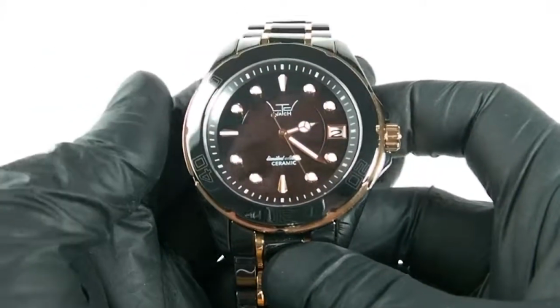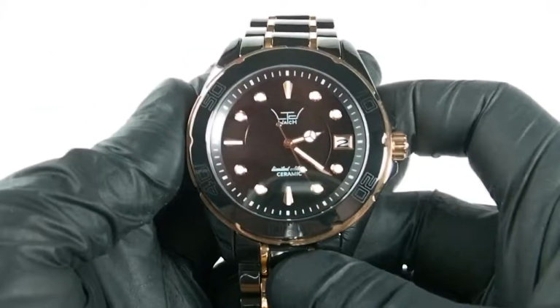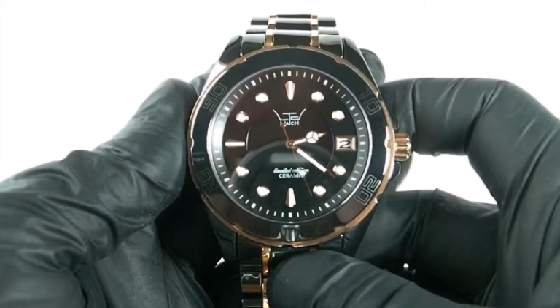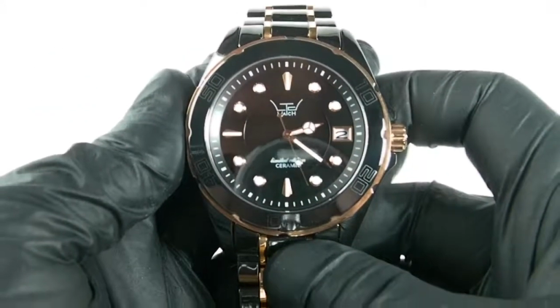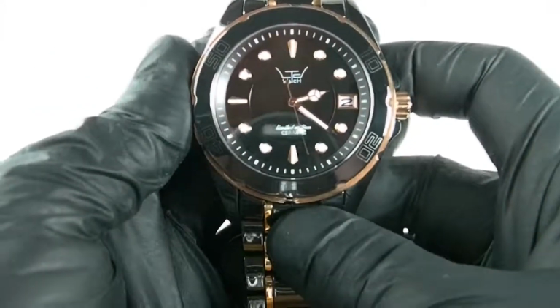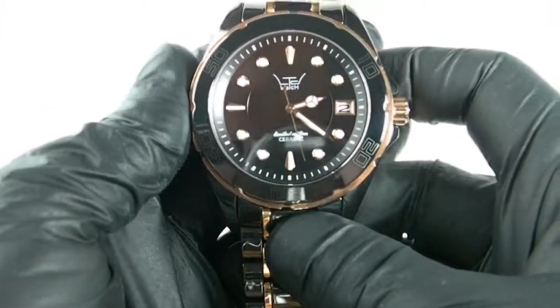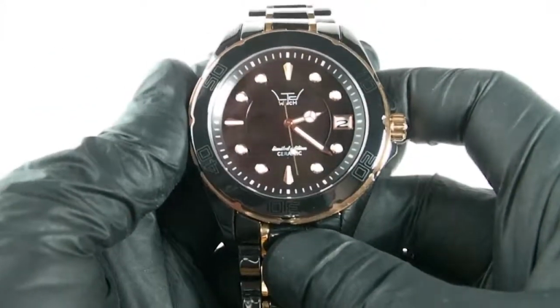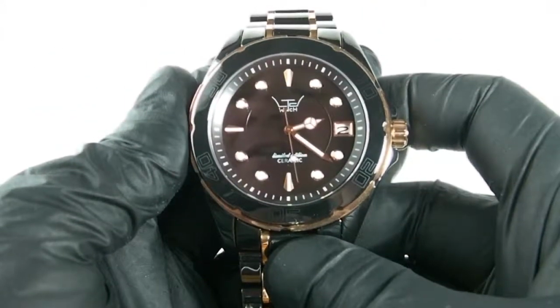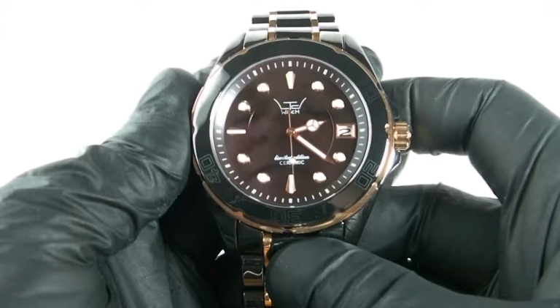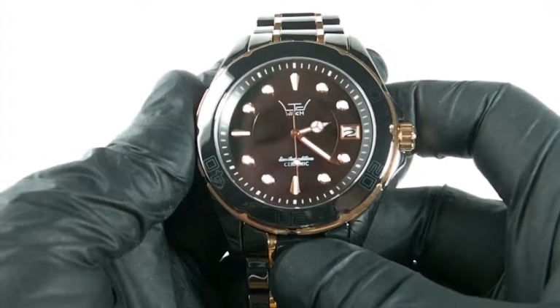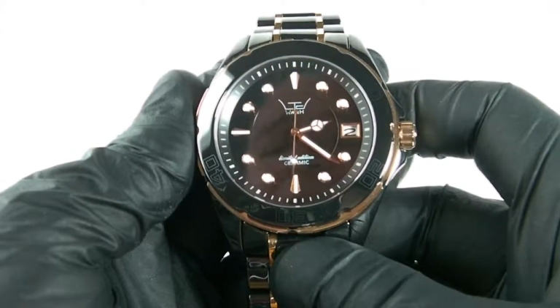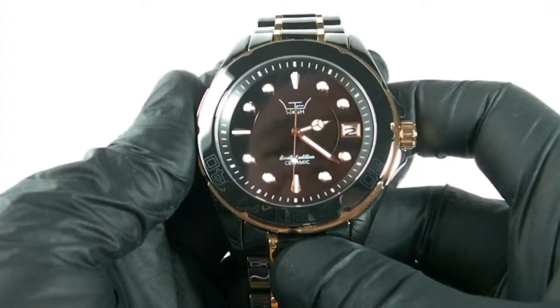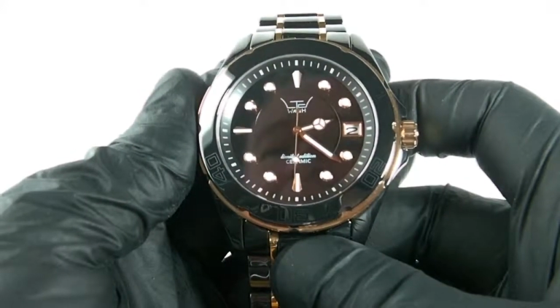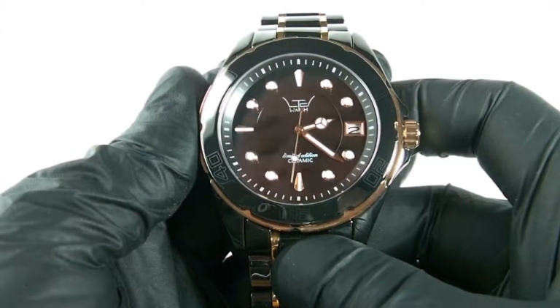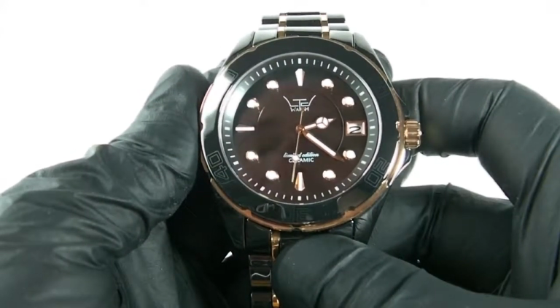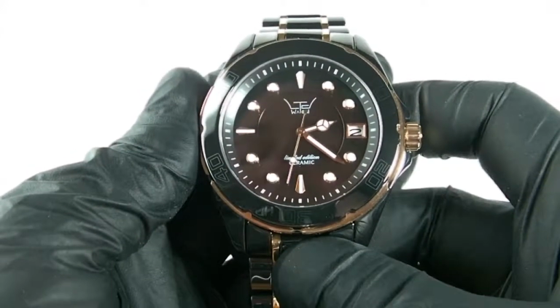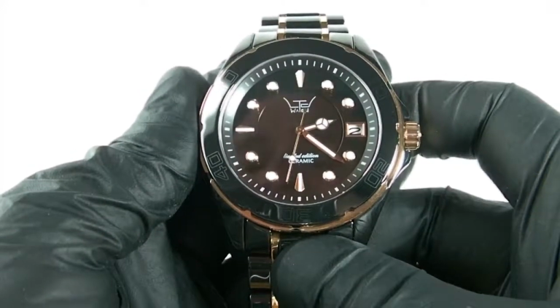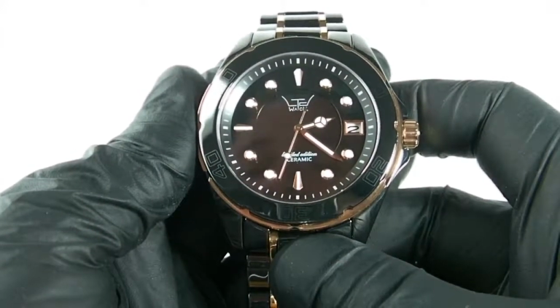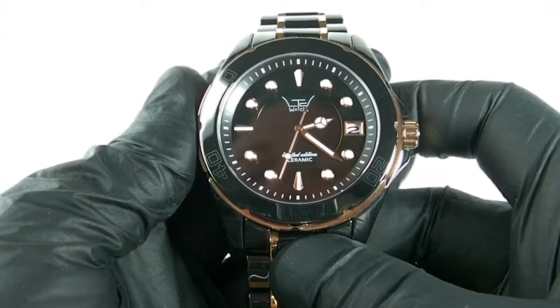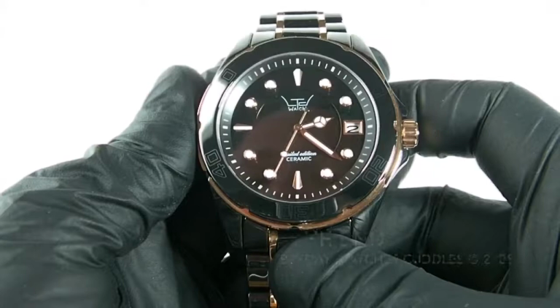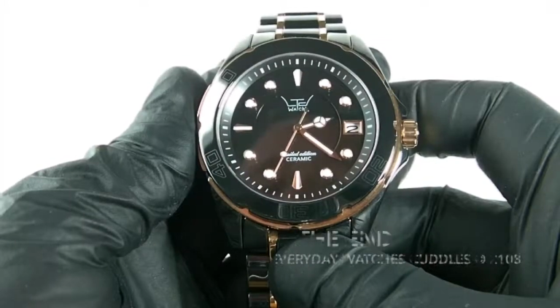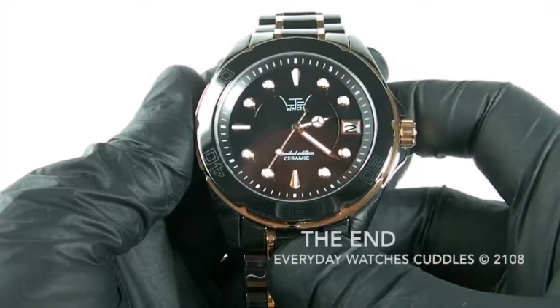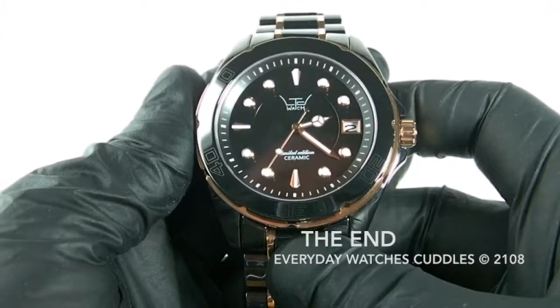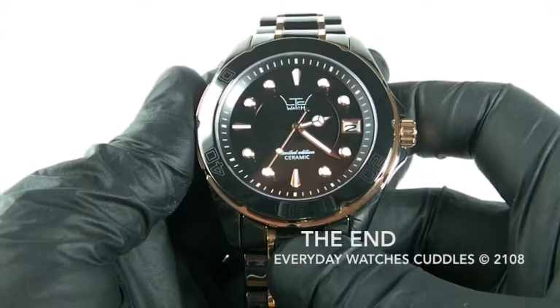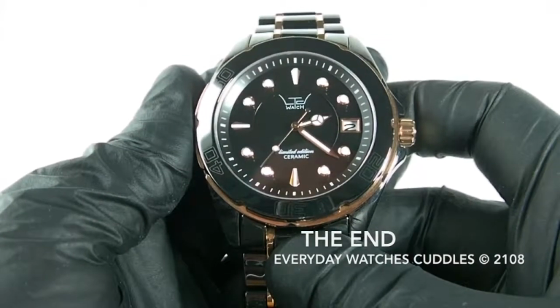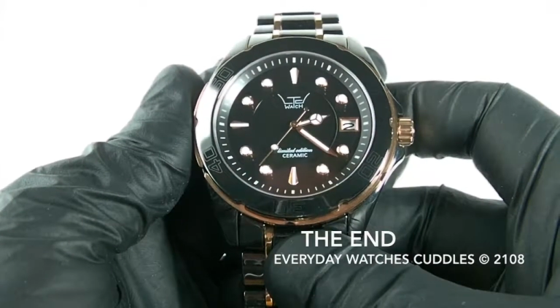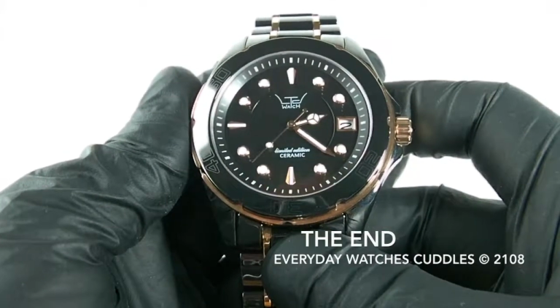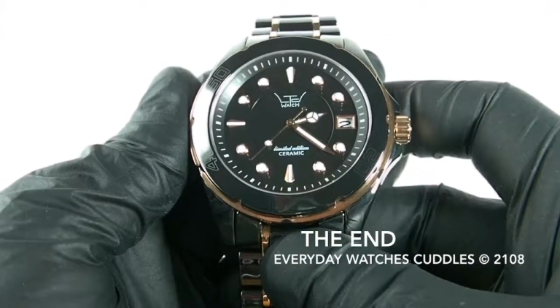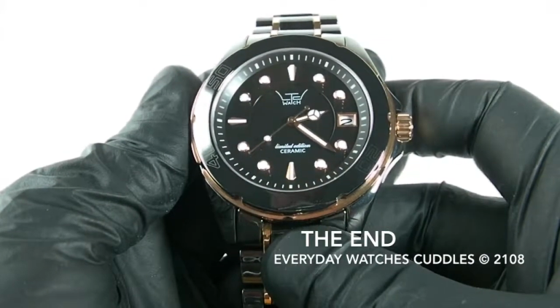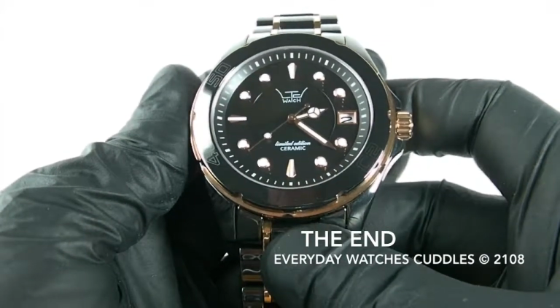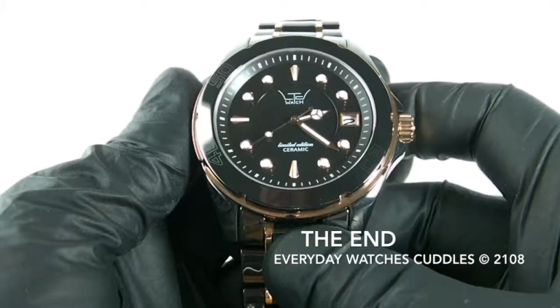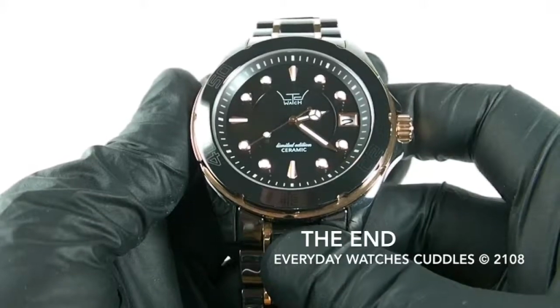So anyway guys, I hope you liked the review. Thanks for watching. If you'd like to see more, please click on the subscribe button down below. If you'd like to know anything or have any questions about this watch or other watches, just put something in the comments and I shall see you soon. Thanks again, bye-bye.